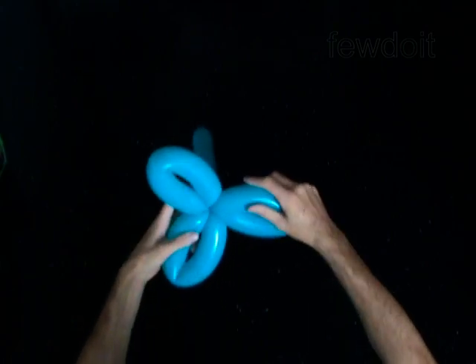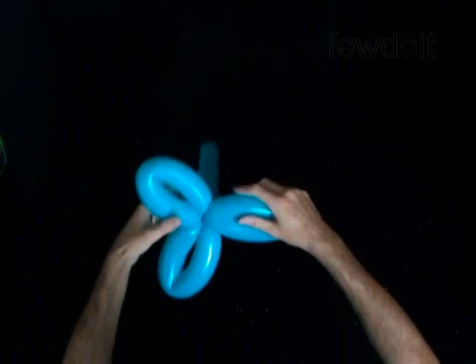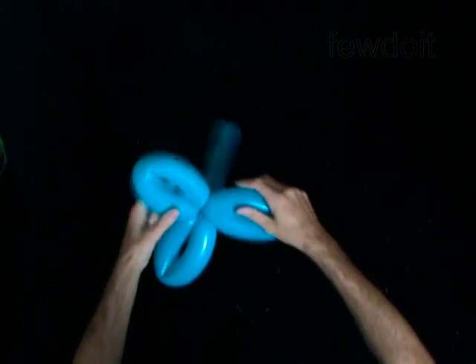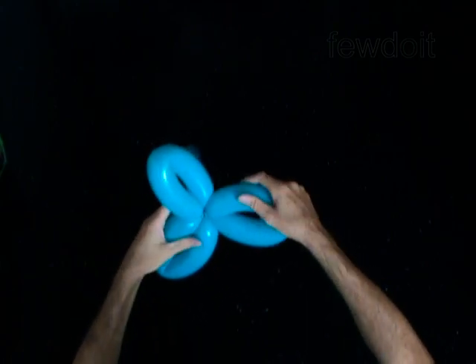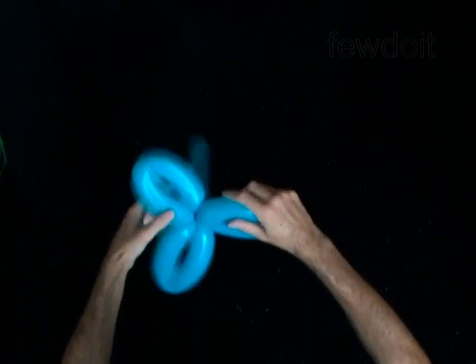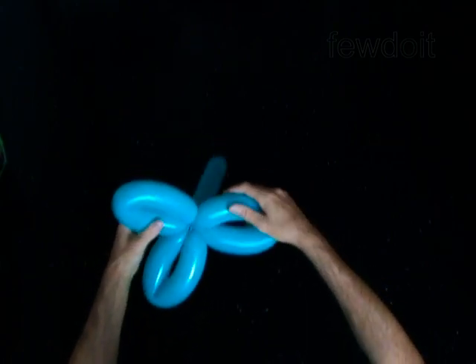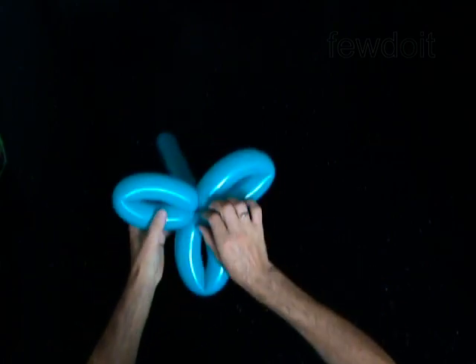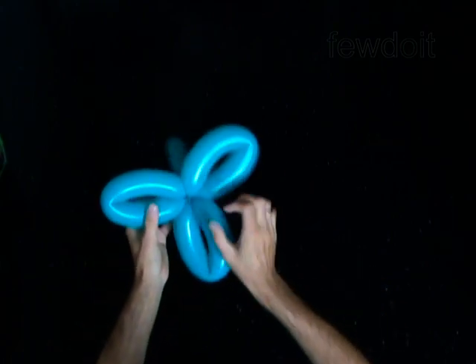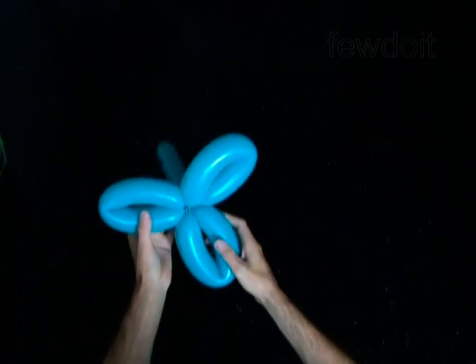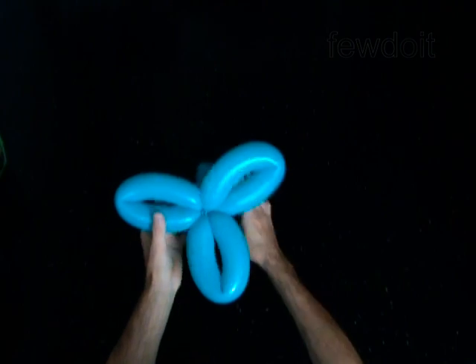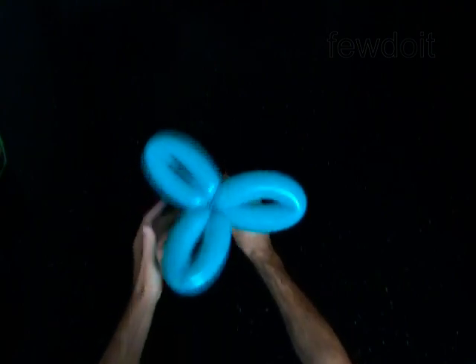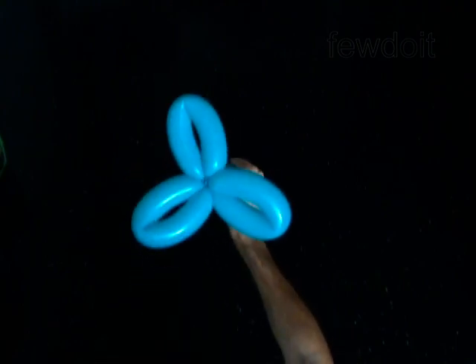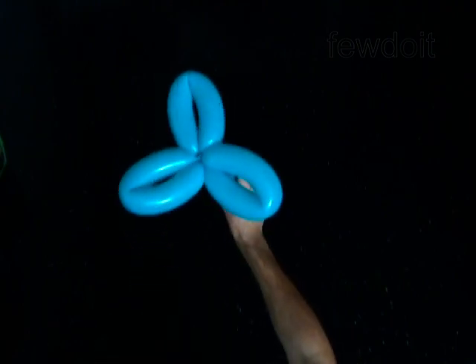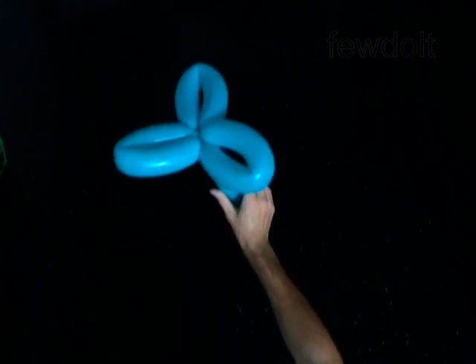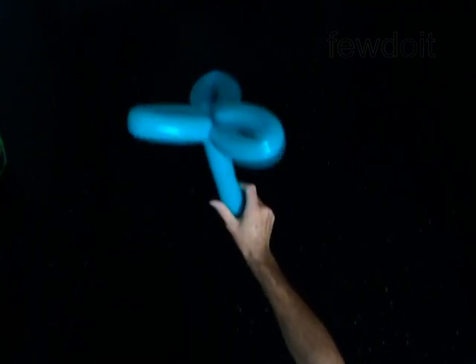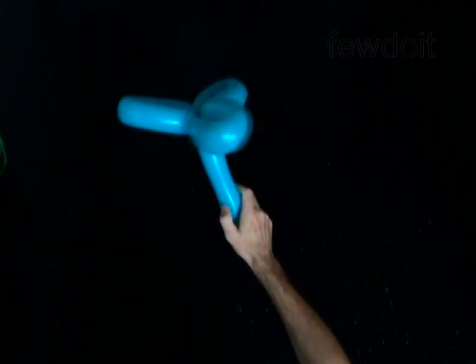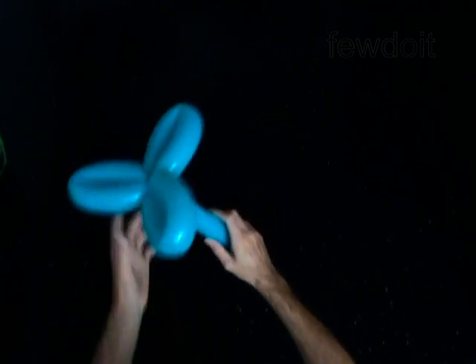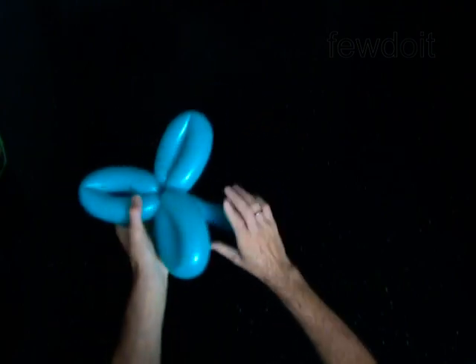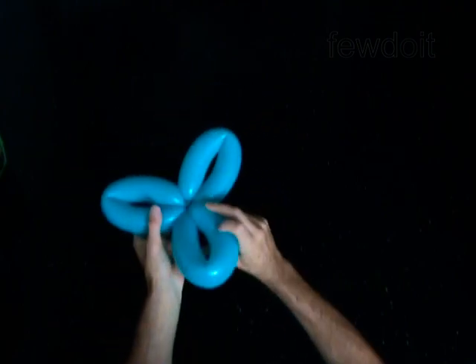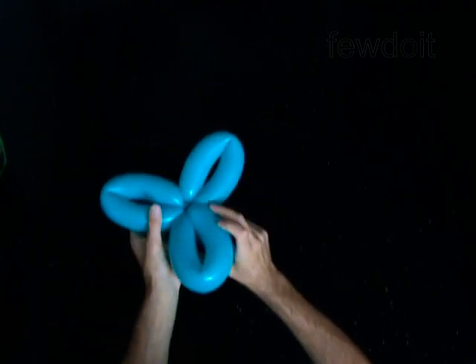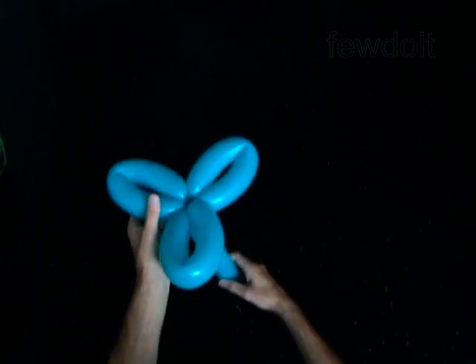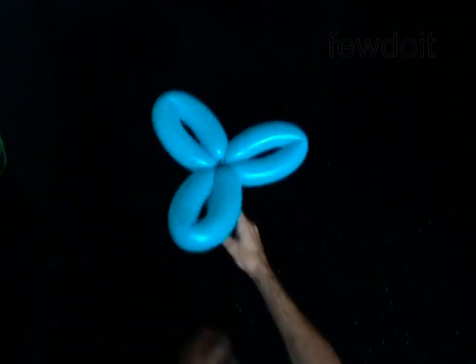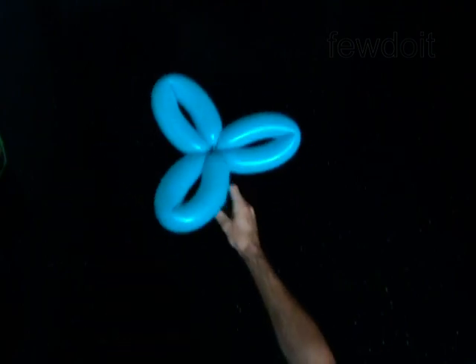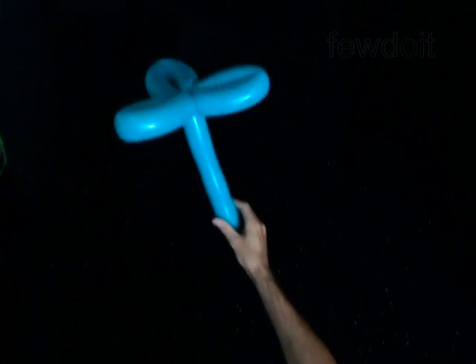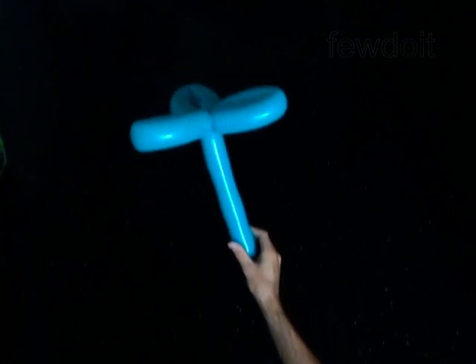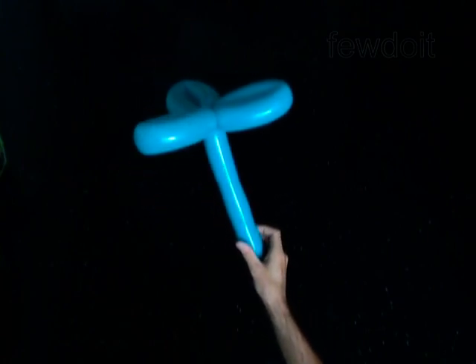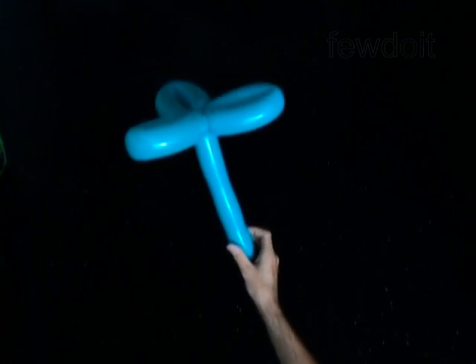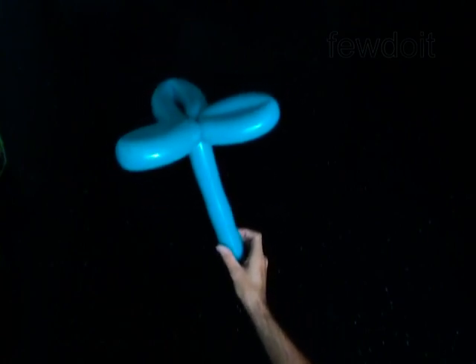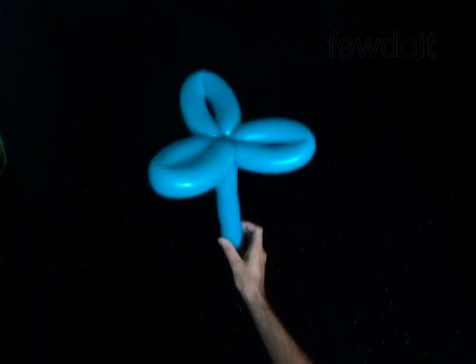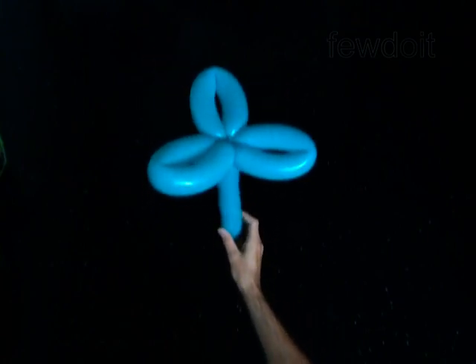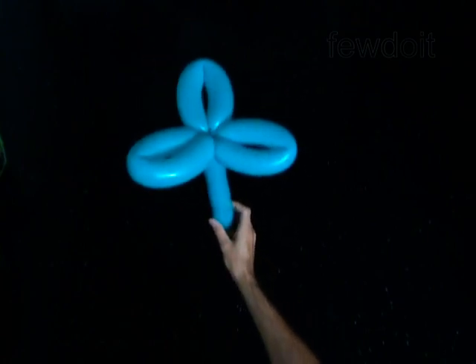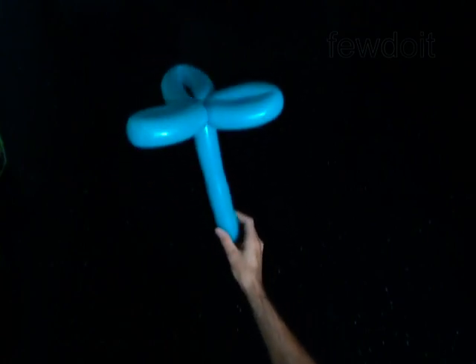Fix all bubbles in proper positions. The rest of the balloon is the fourth bubble — you can cut it off or use it as a stem. Congratulations!